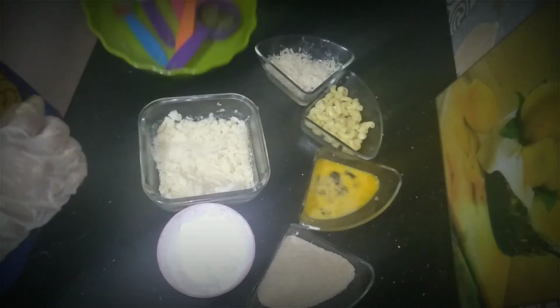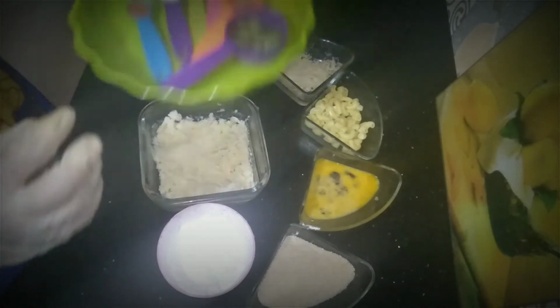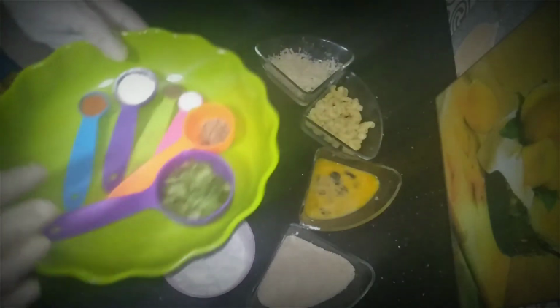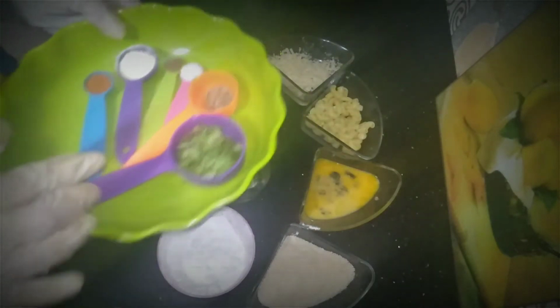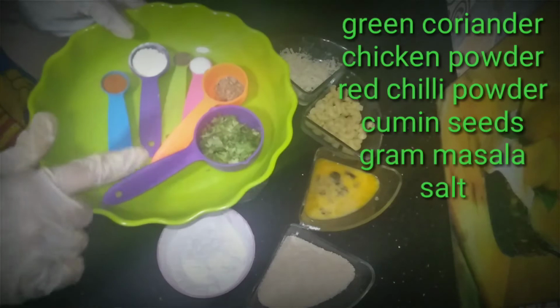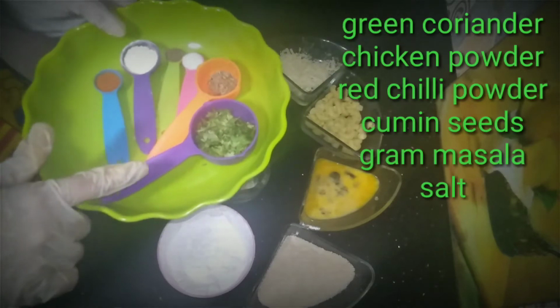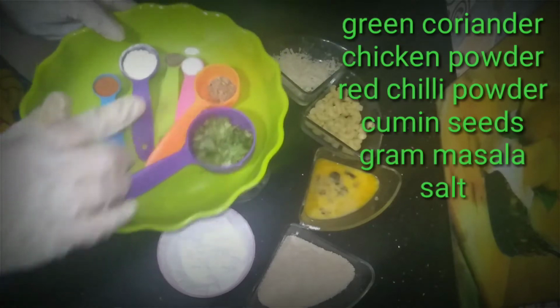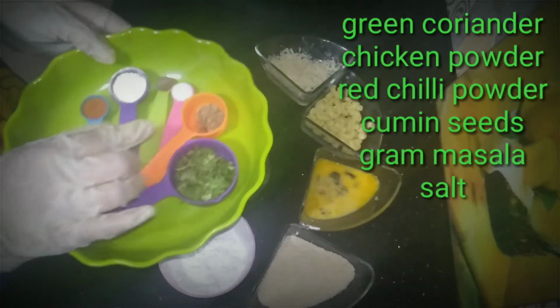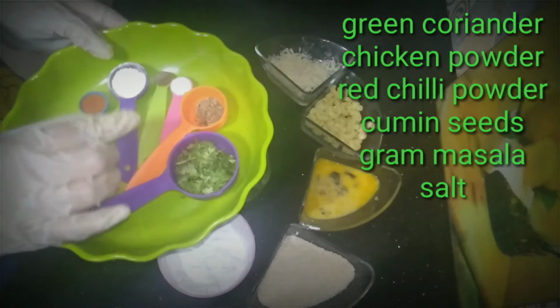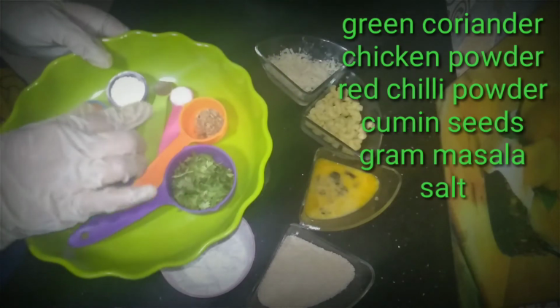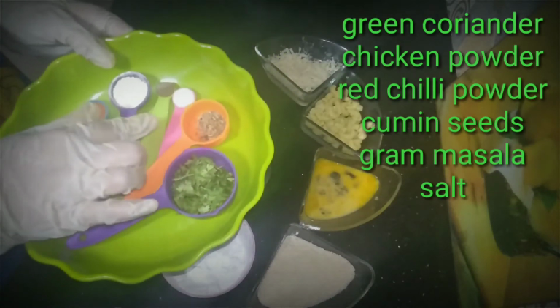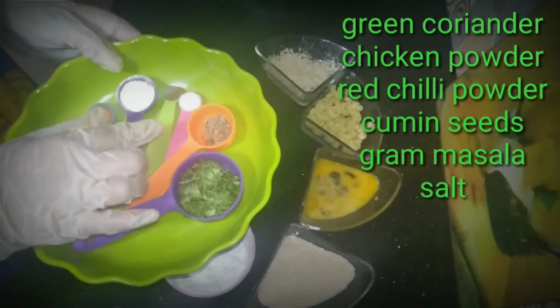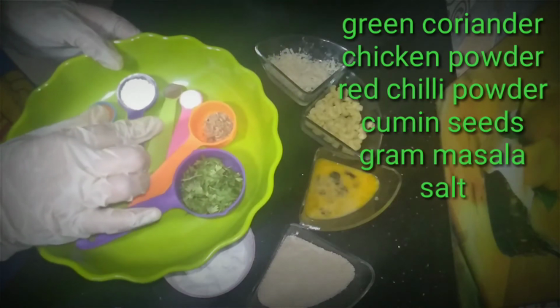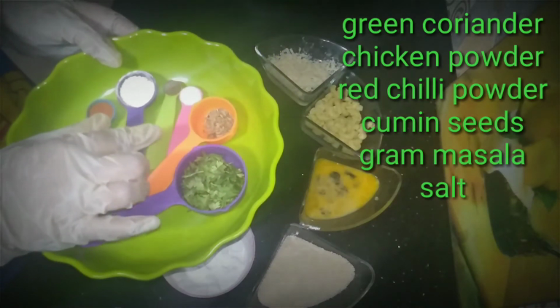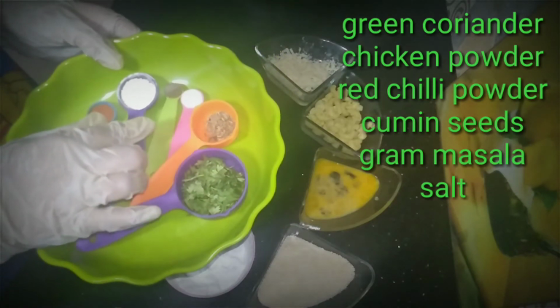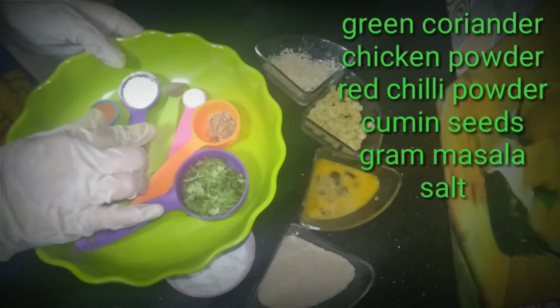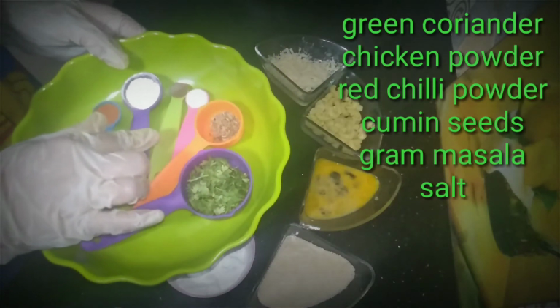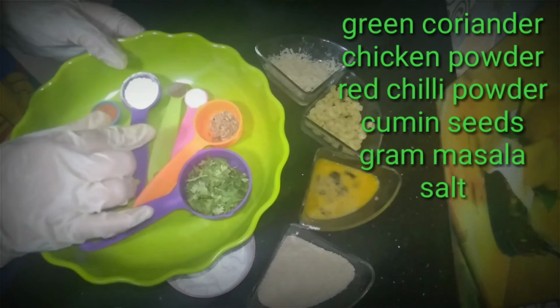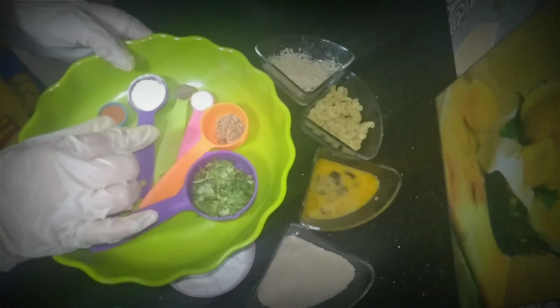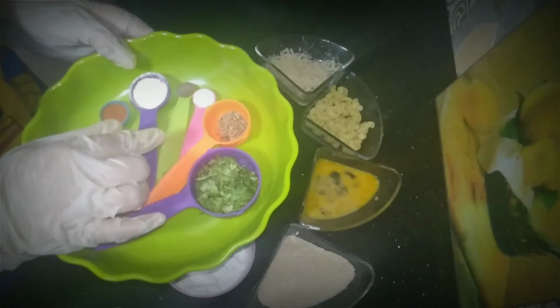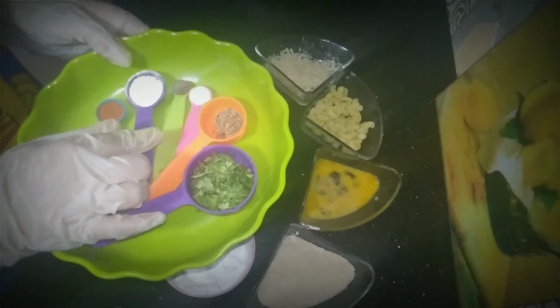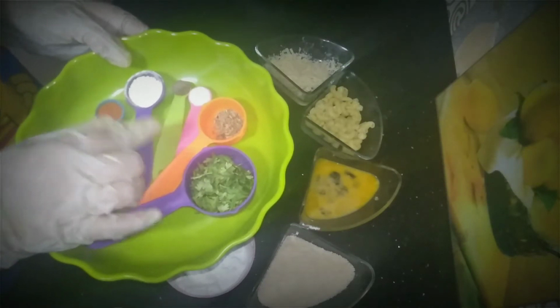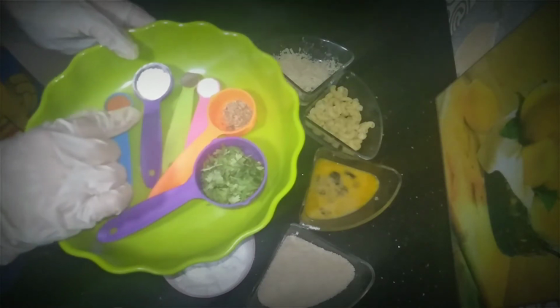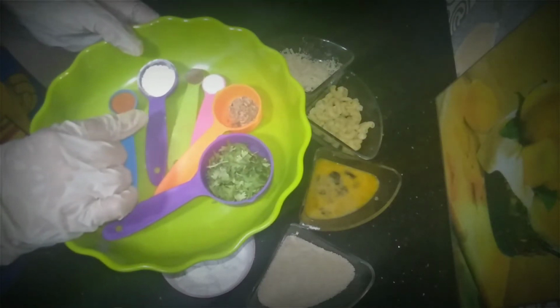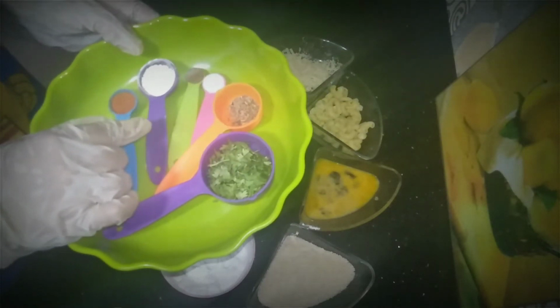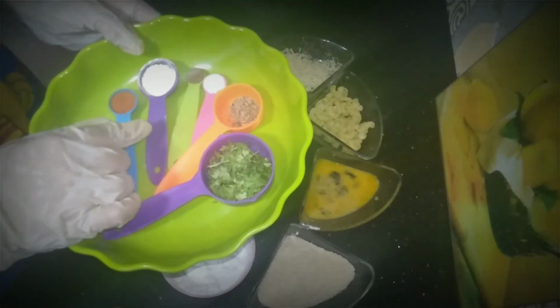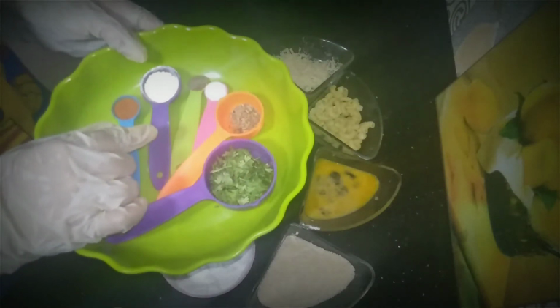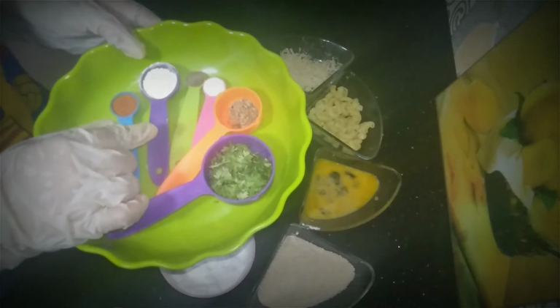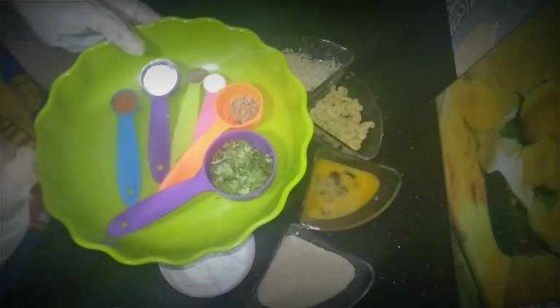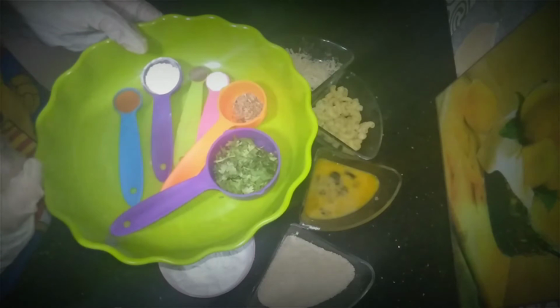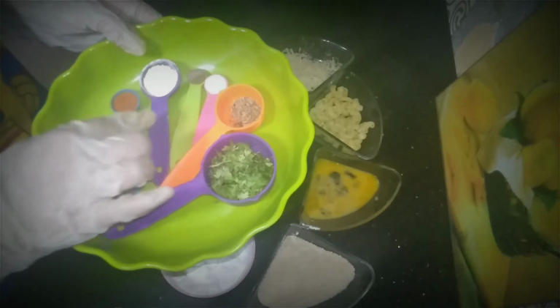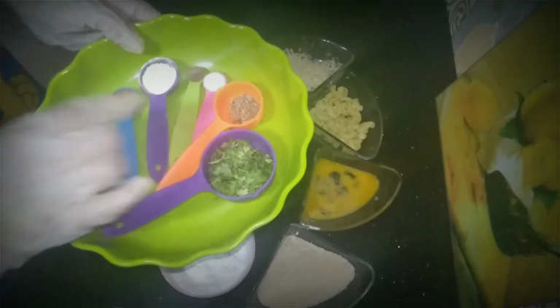I bought some spices — a little ginger, 1 tablespoon of salt, some chicken powder, and 1 tablespoon of chicken powder.